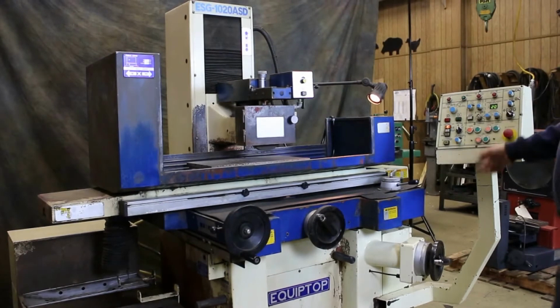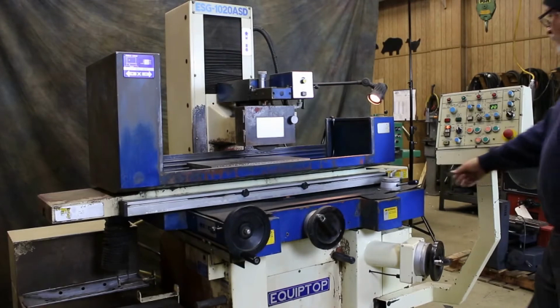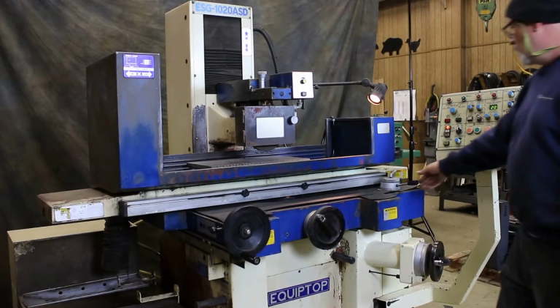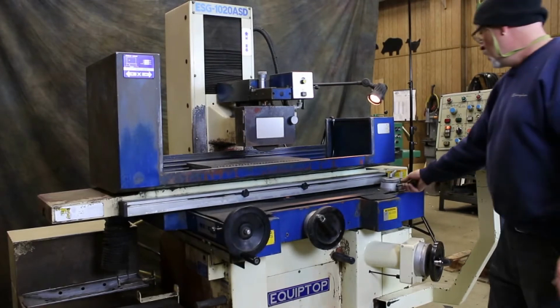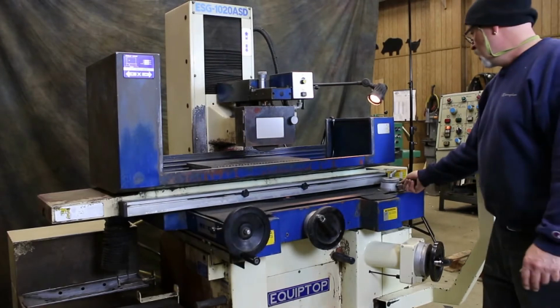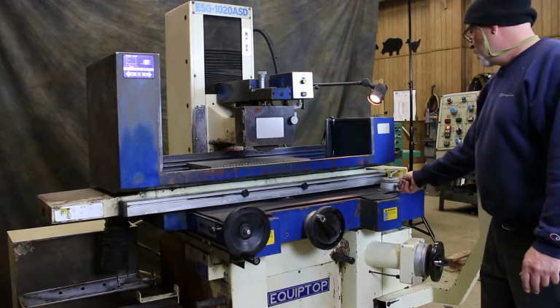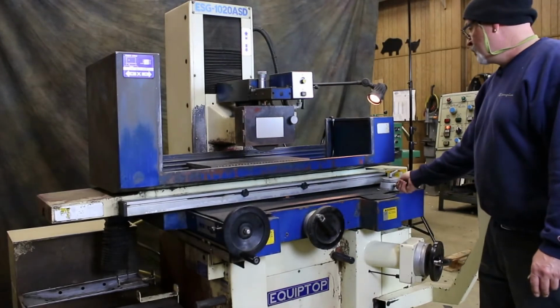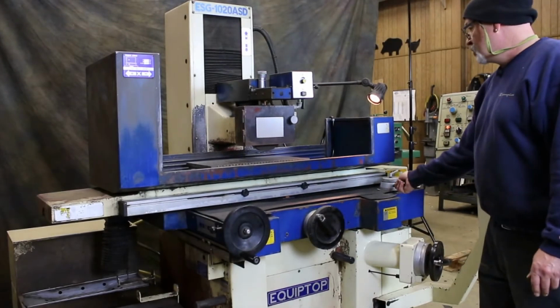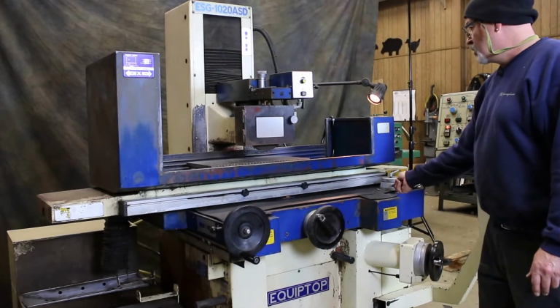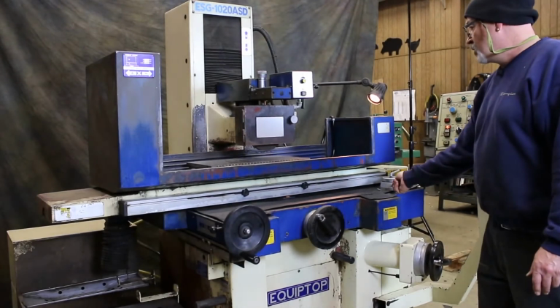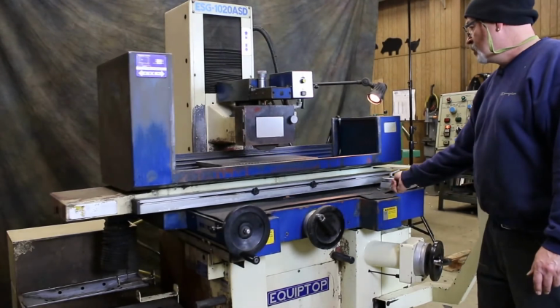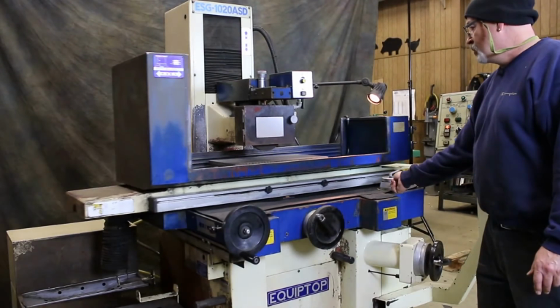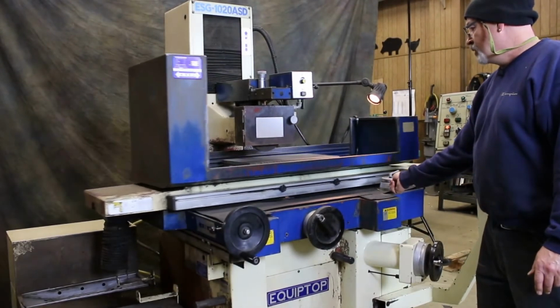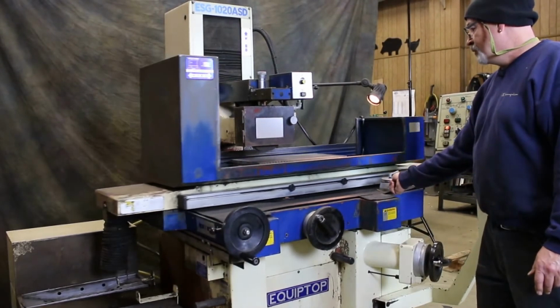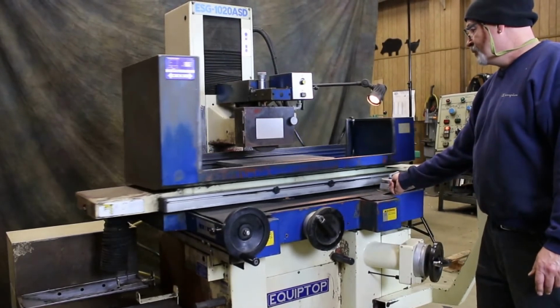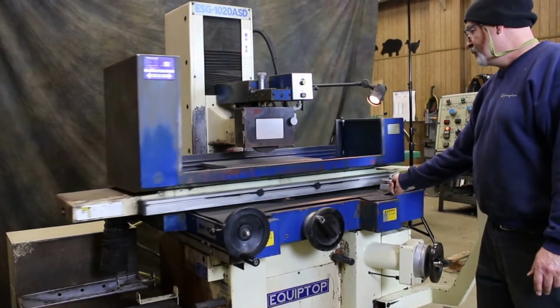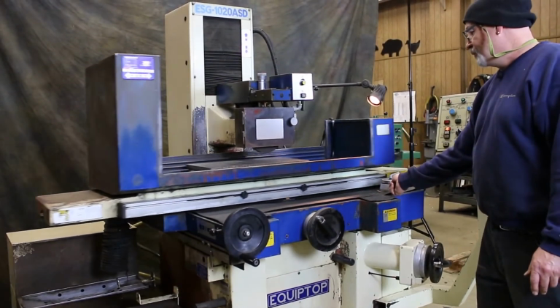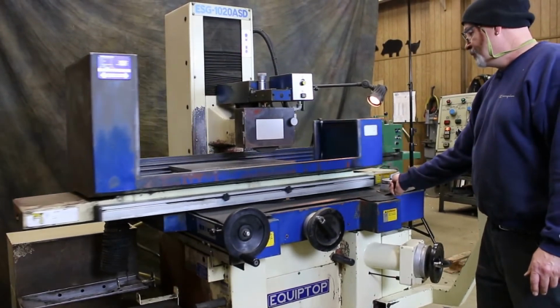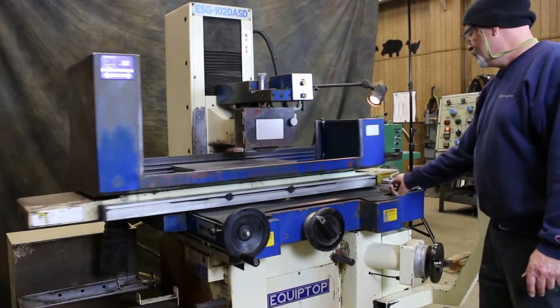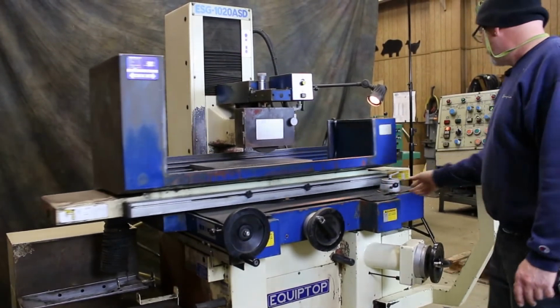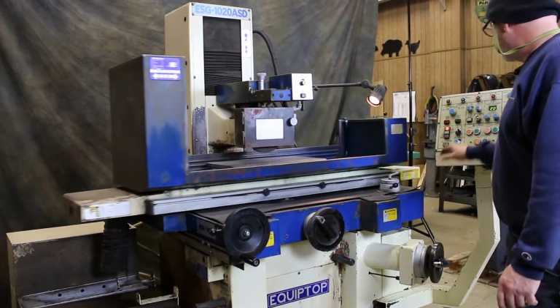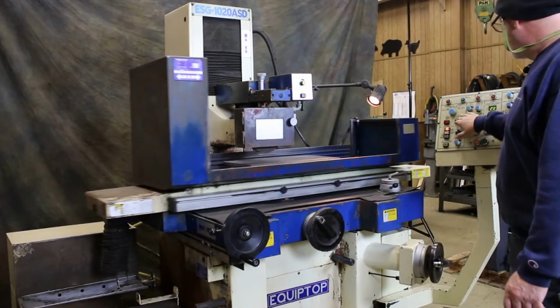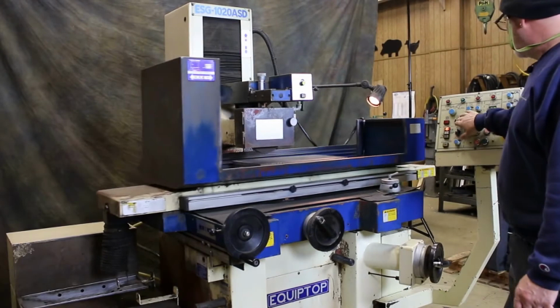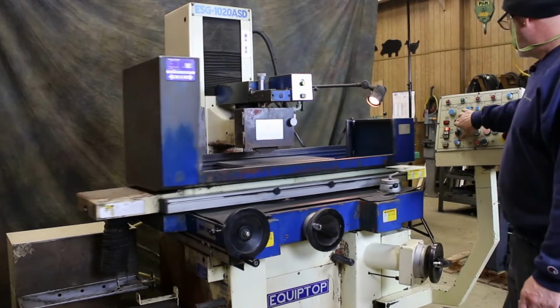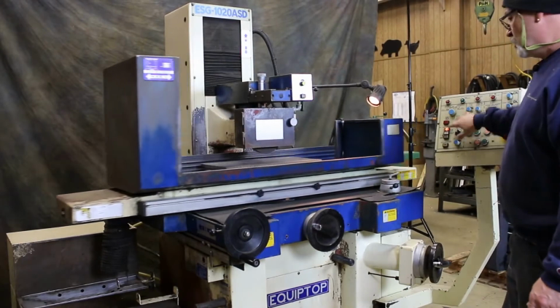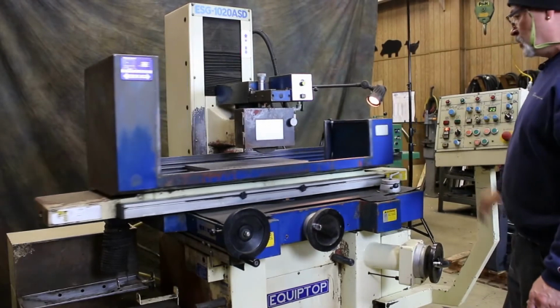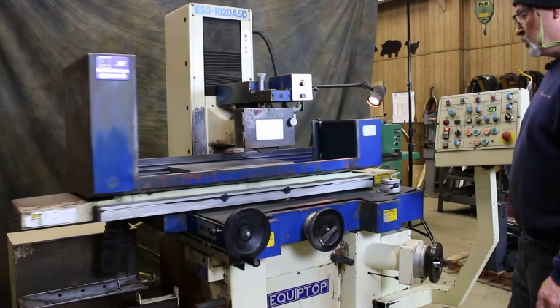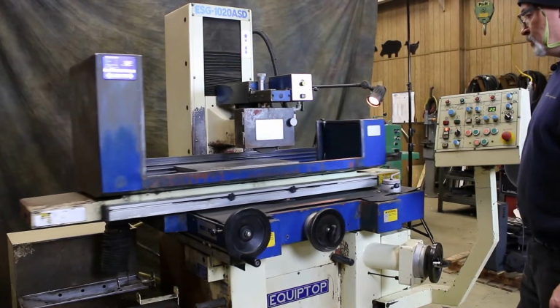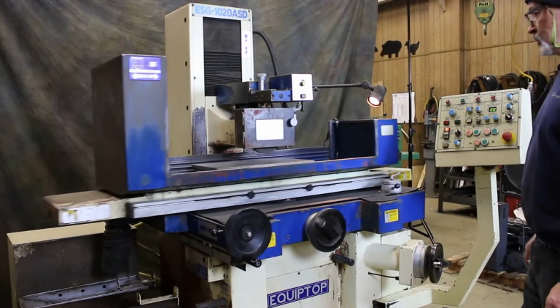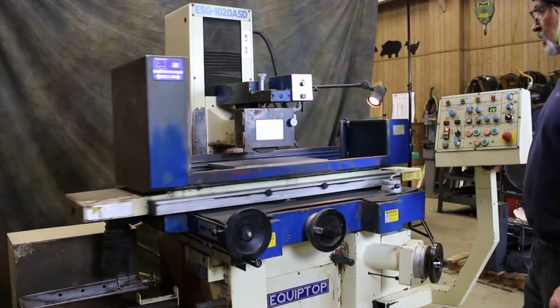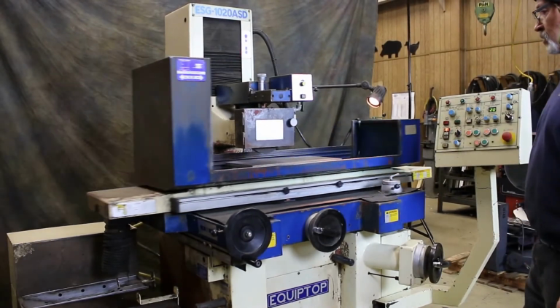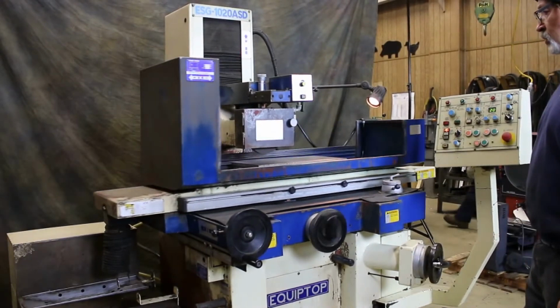This lever here on the top will start our table moving. This will start our saddle to move.